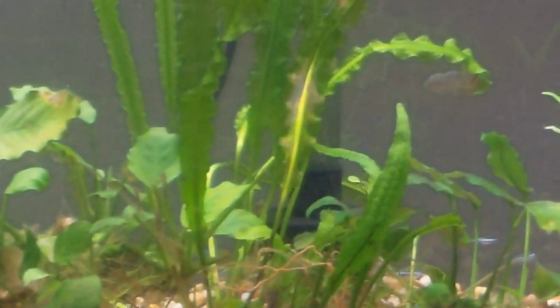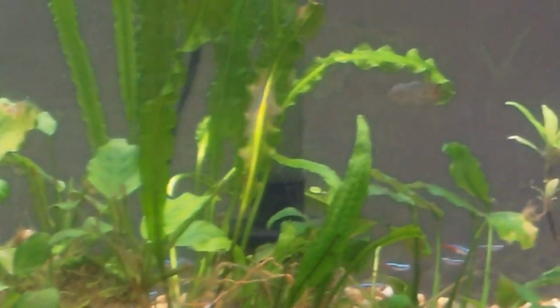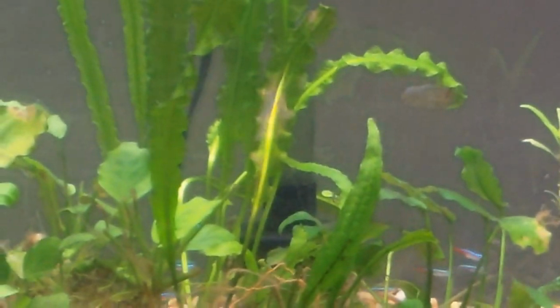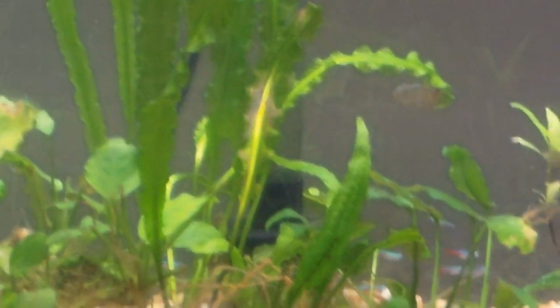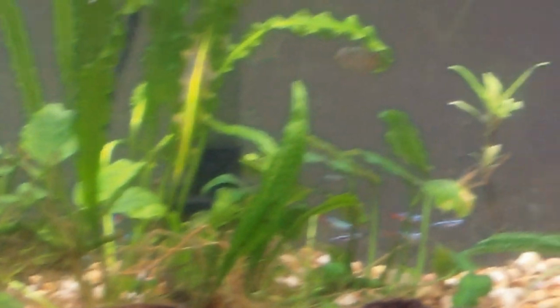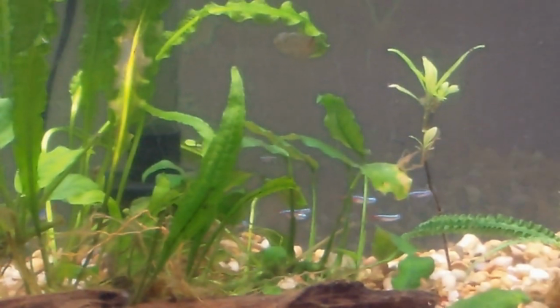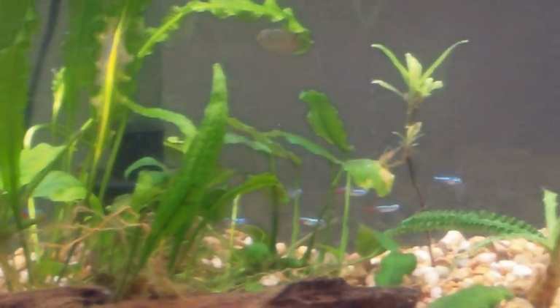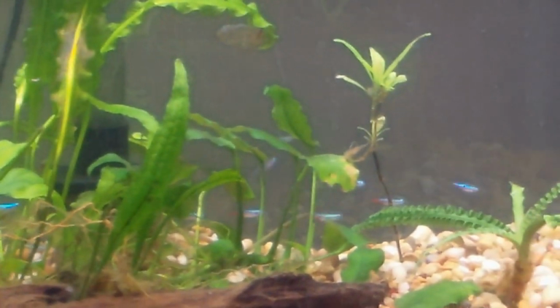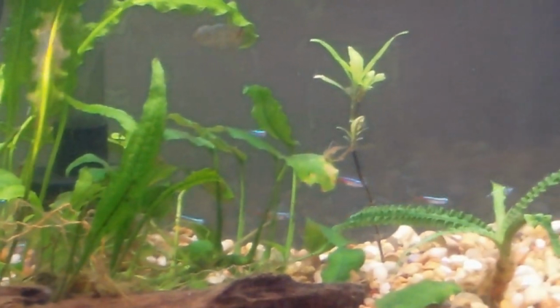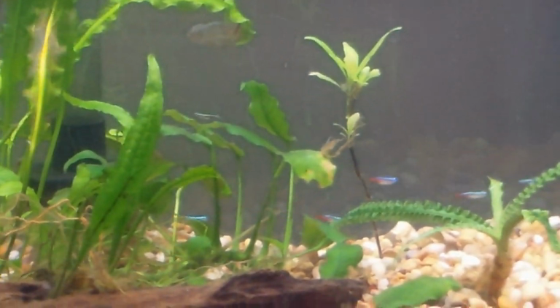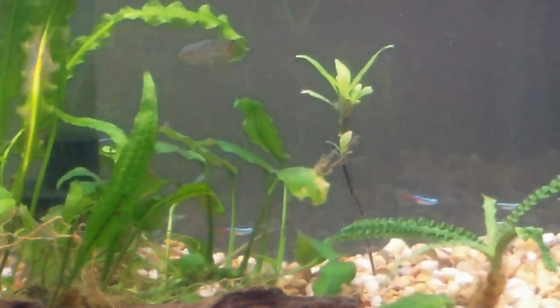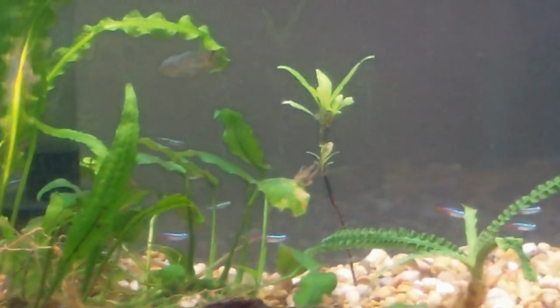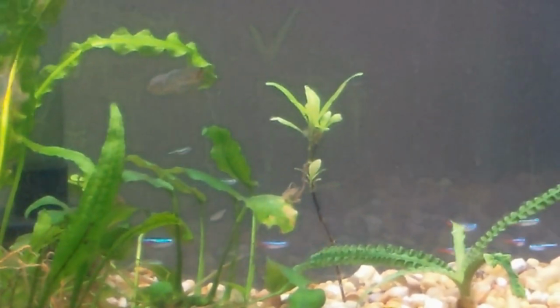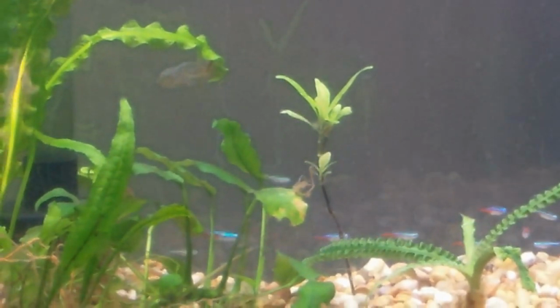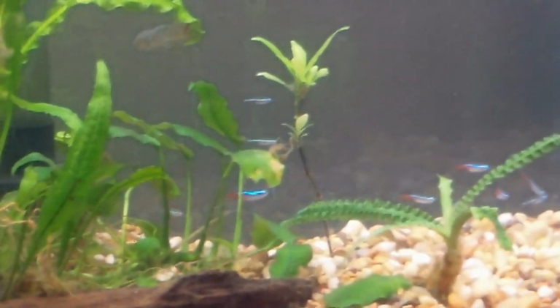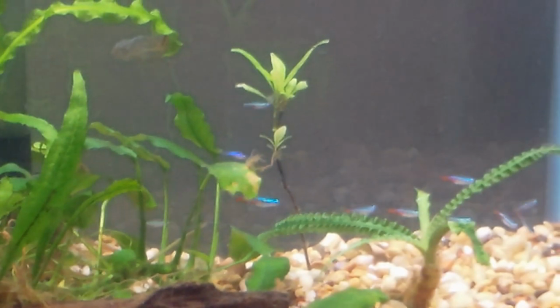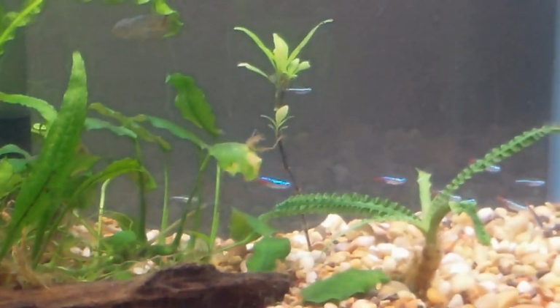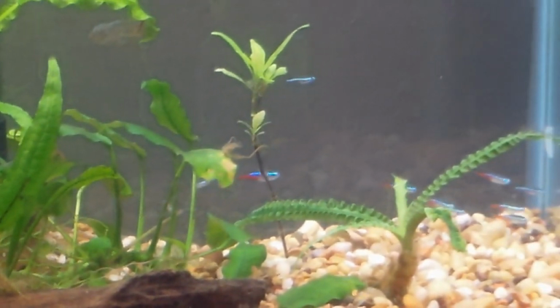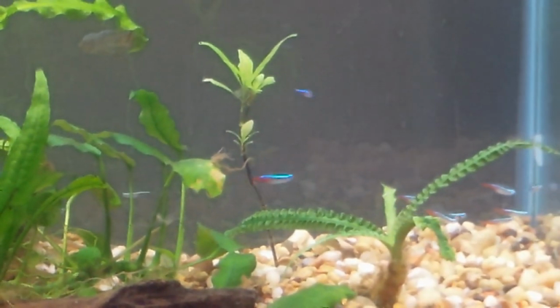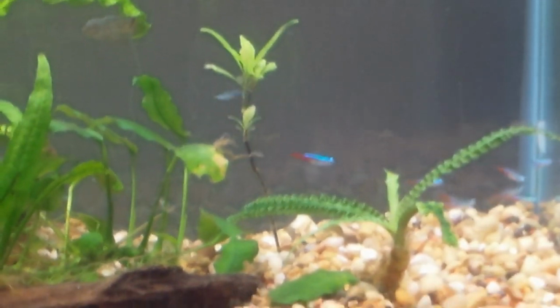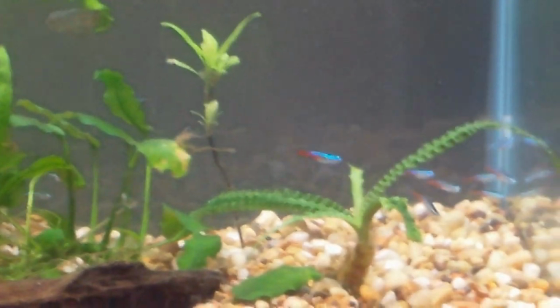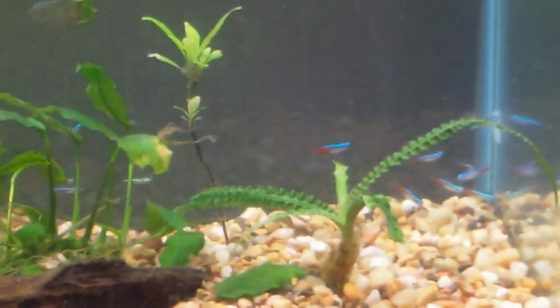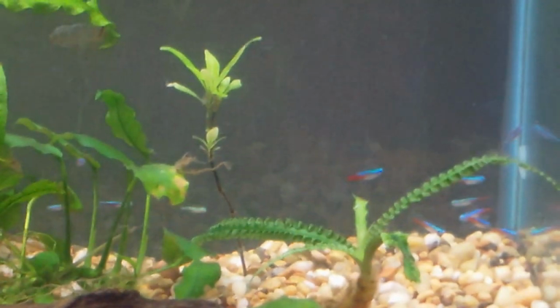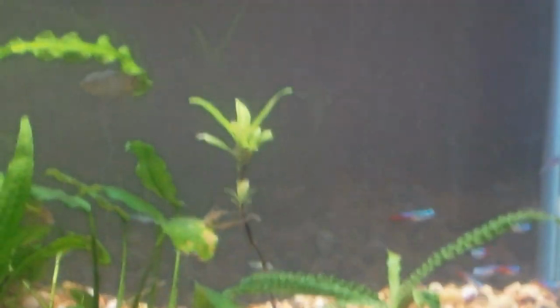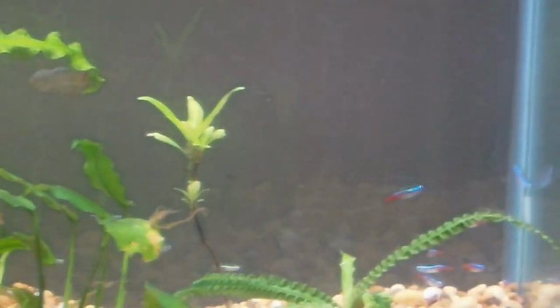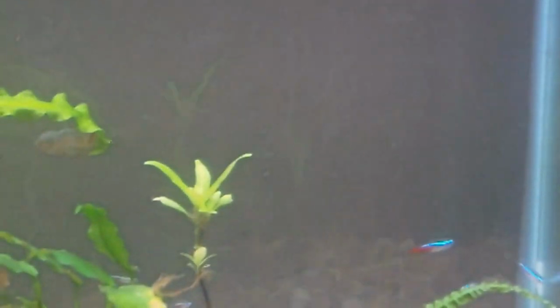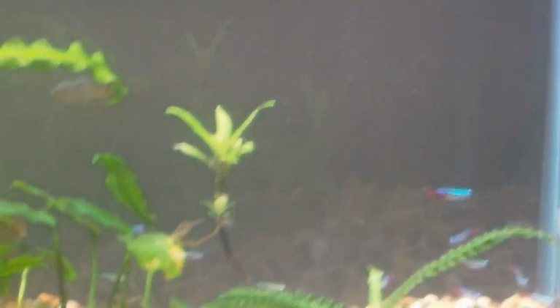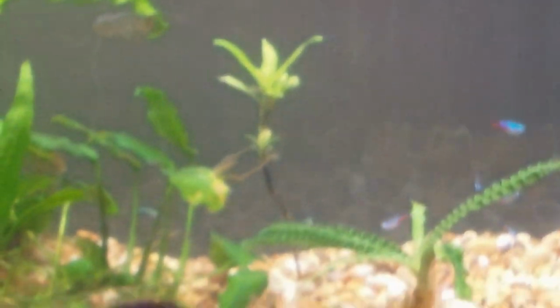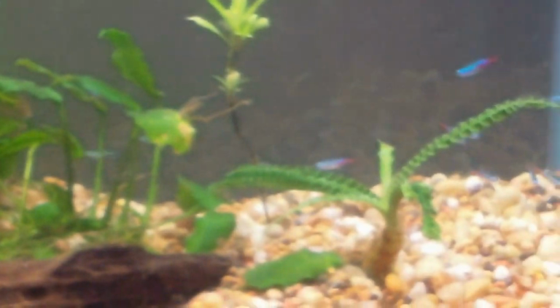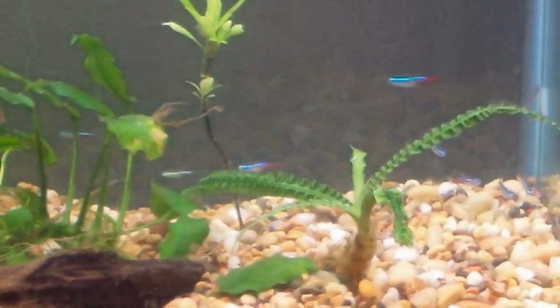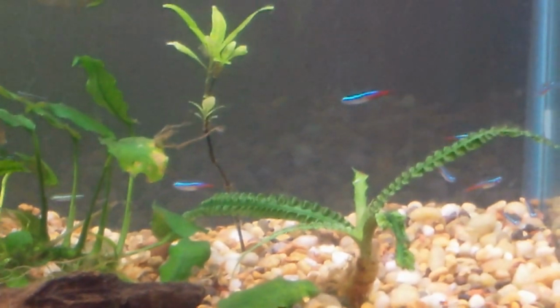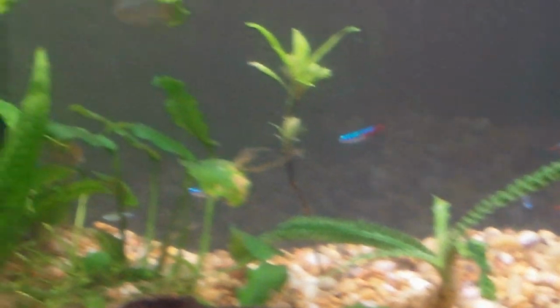Neons rule. They're all going to hide because the camera's on, but look at that one big old train. We might even feed them some blood worms. Wife wants neons, you give her neons, folks. Bye bye.